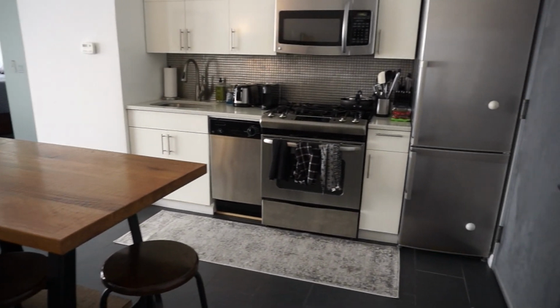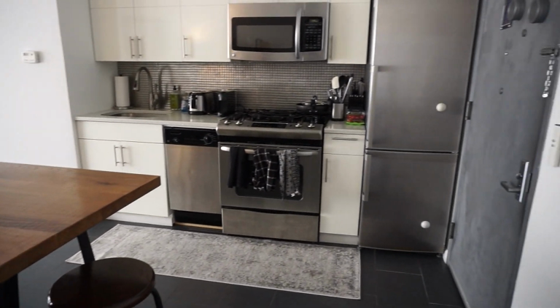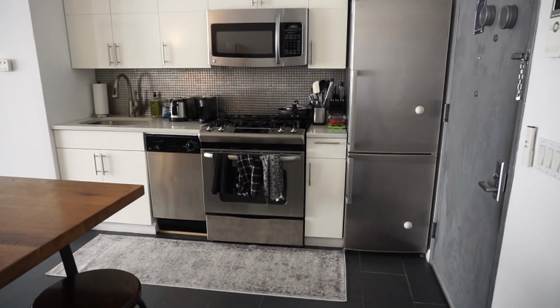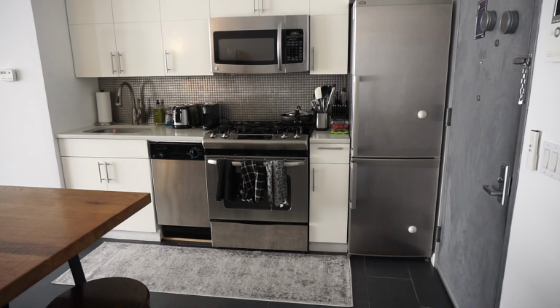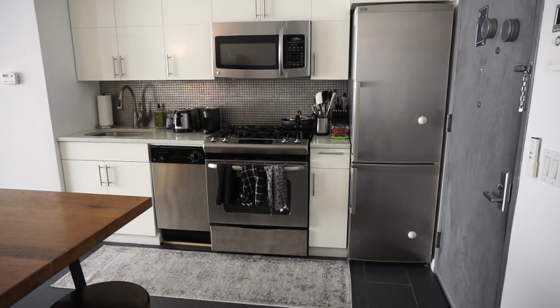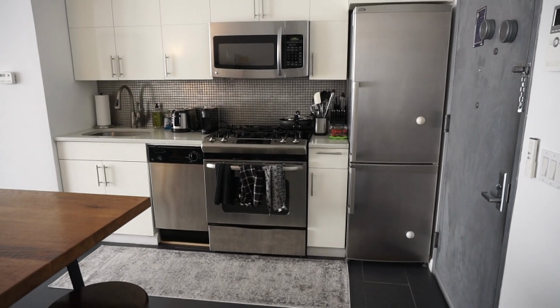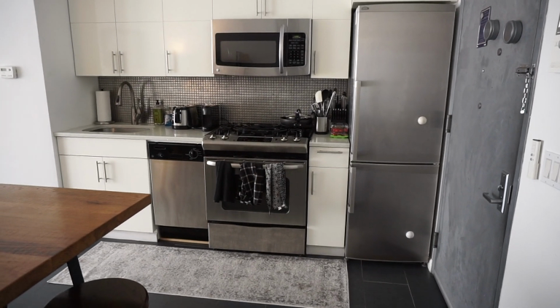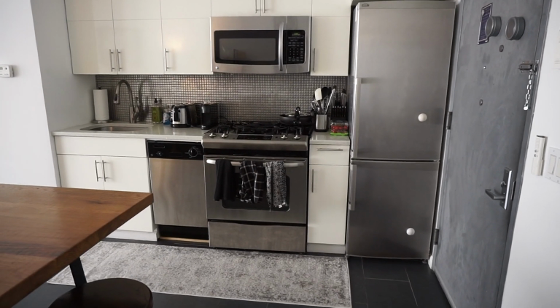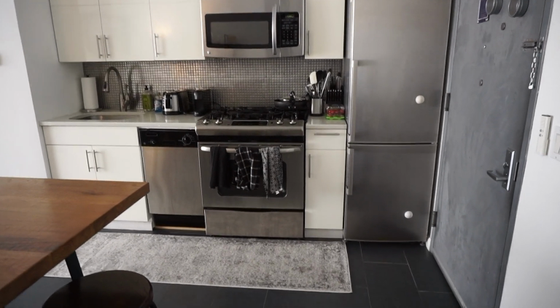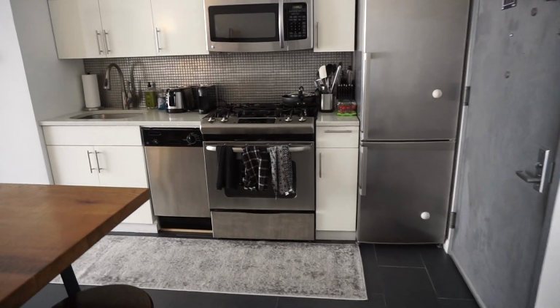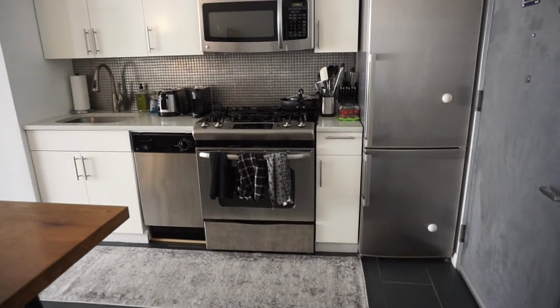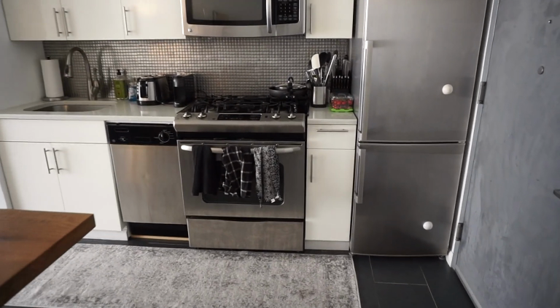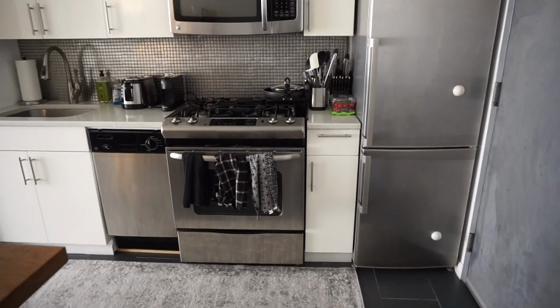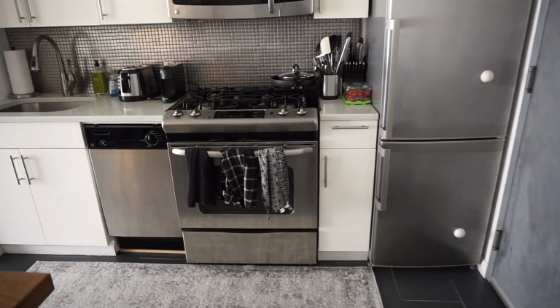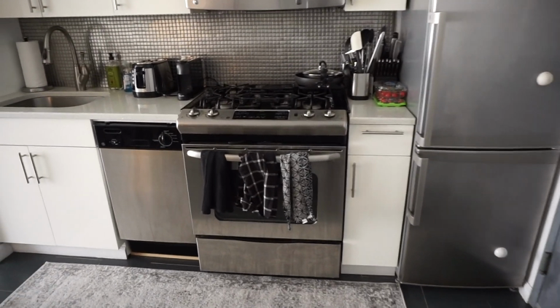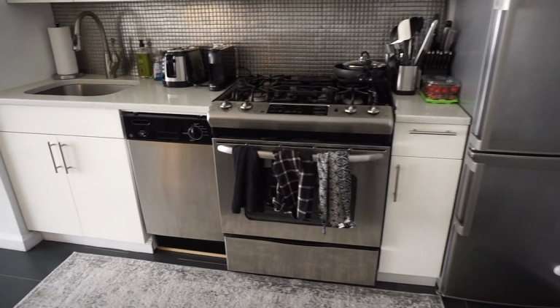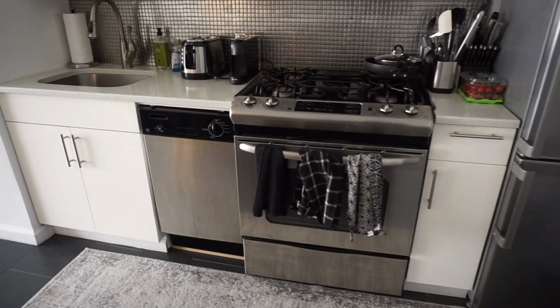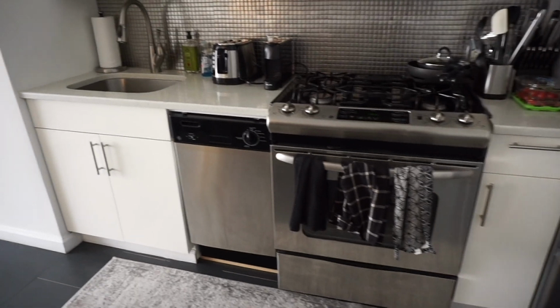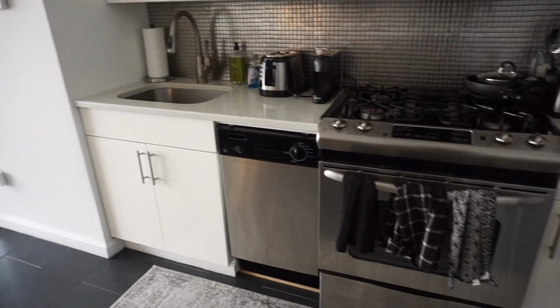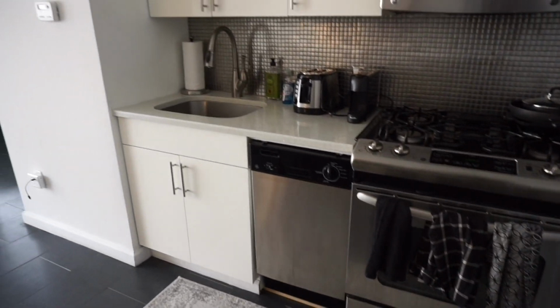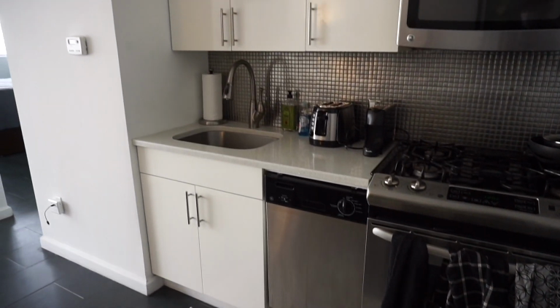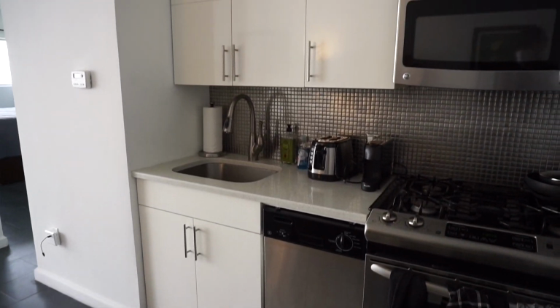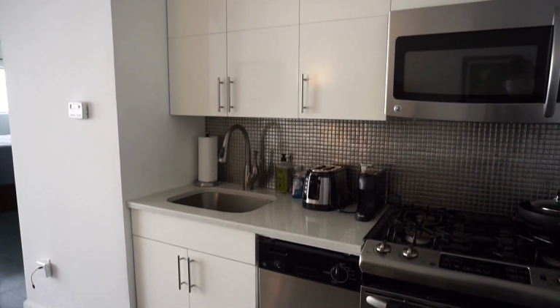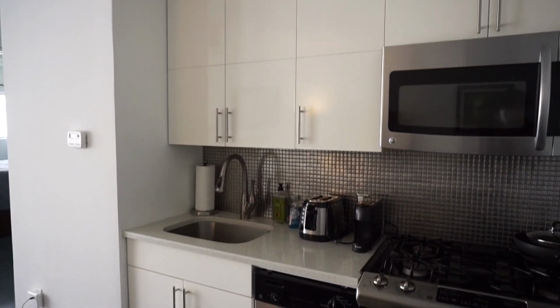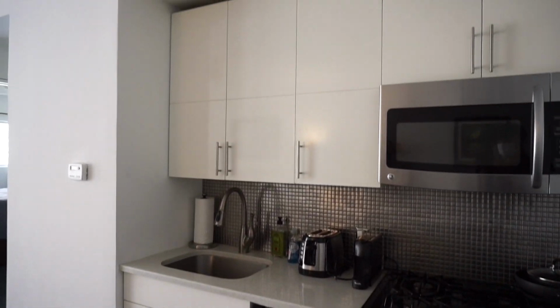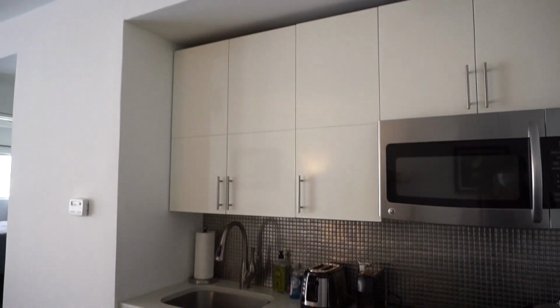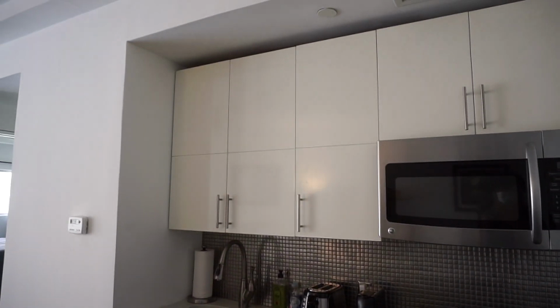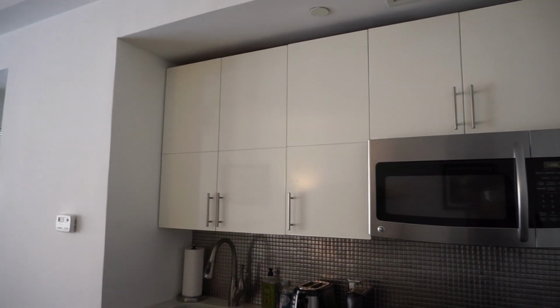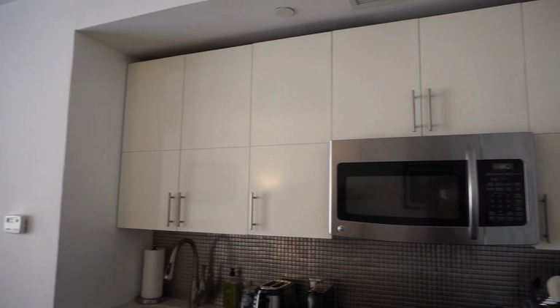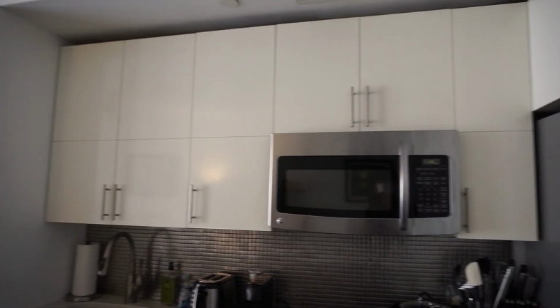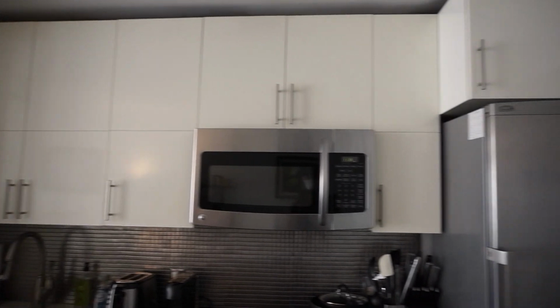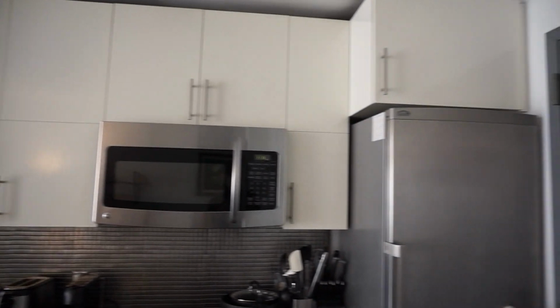A stainless steel fridge, microwave, gas burner, and dishwasher, with plenty of cabinet space.